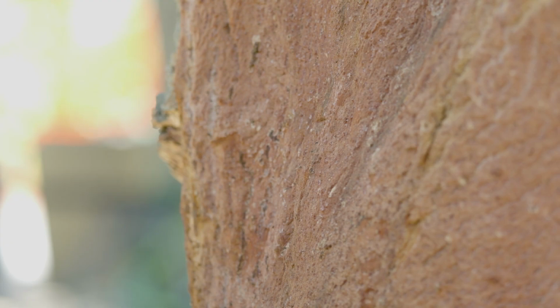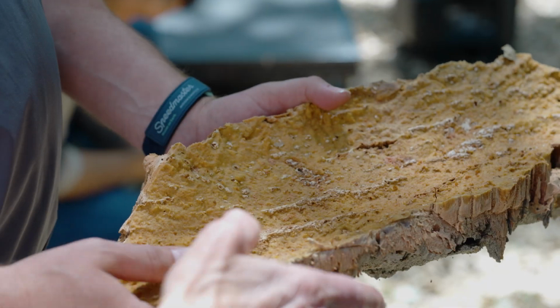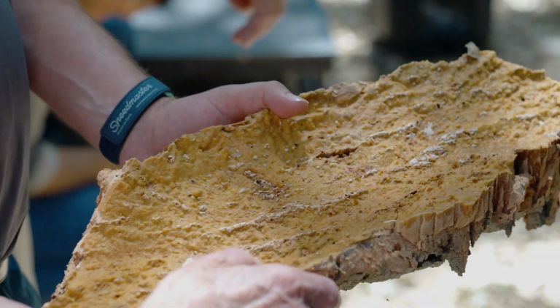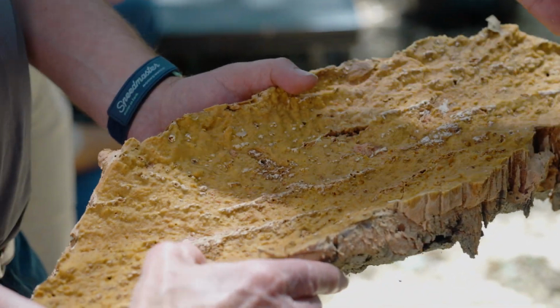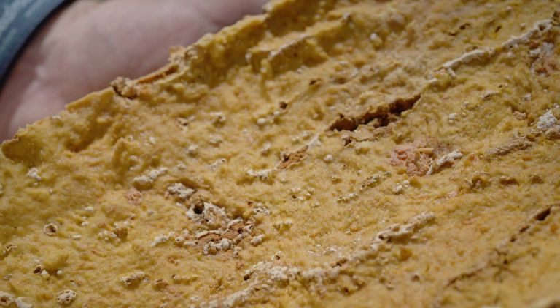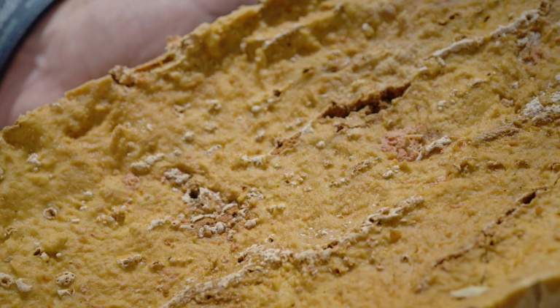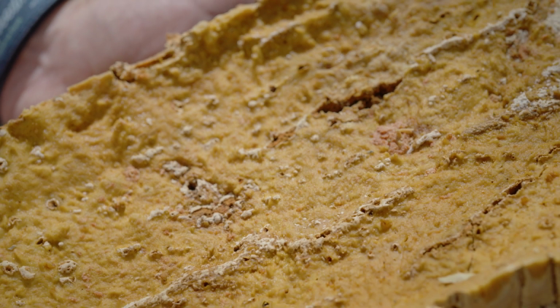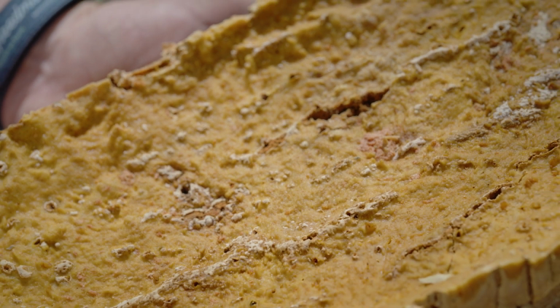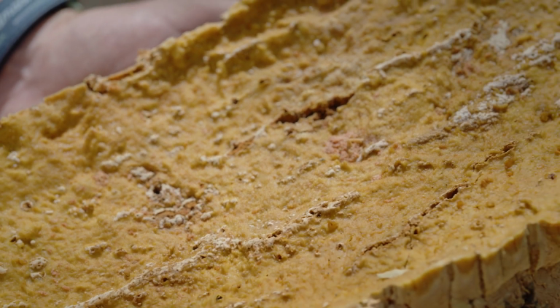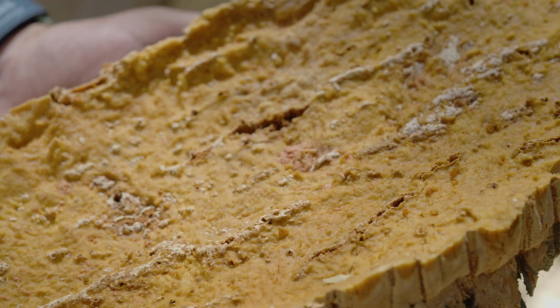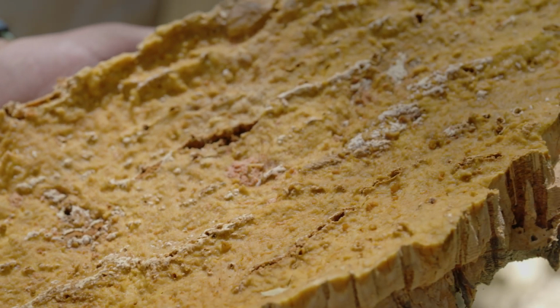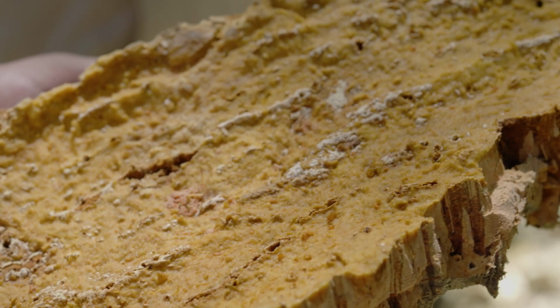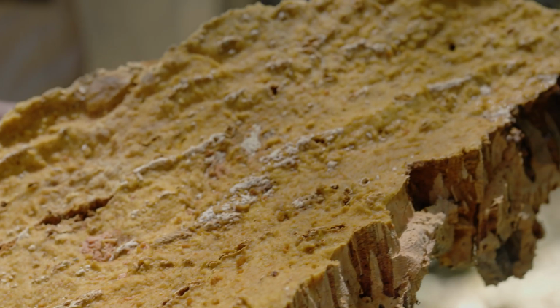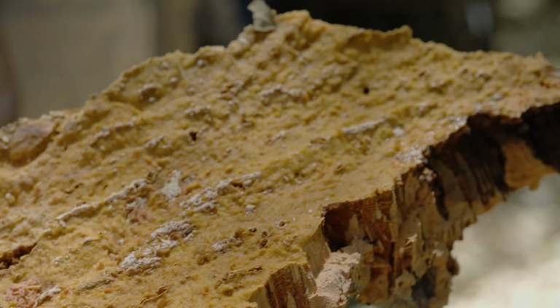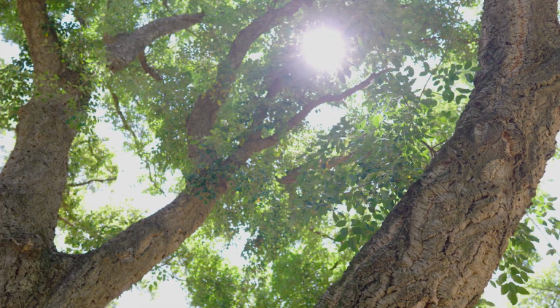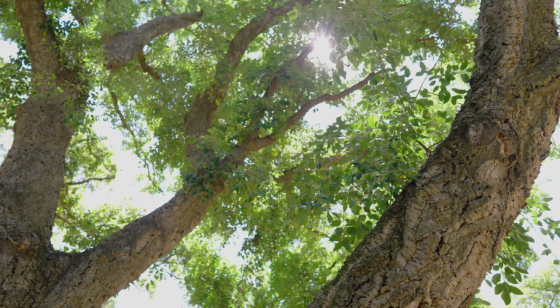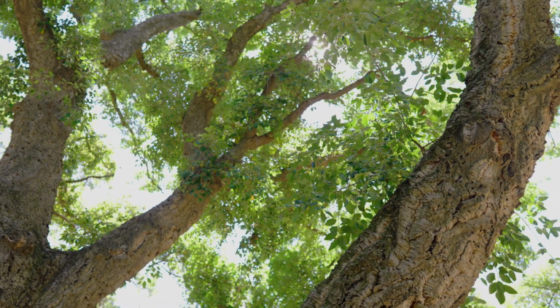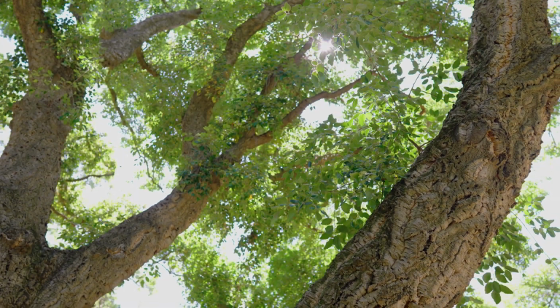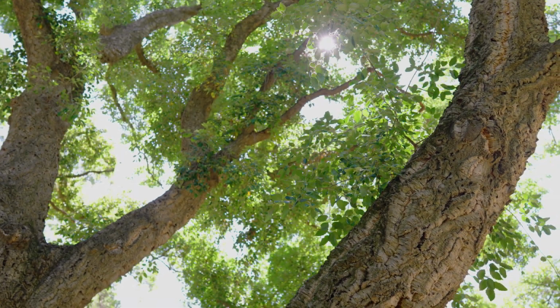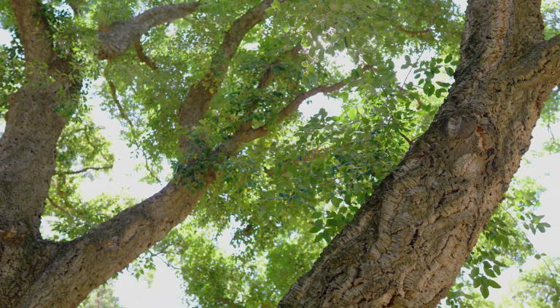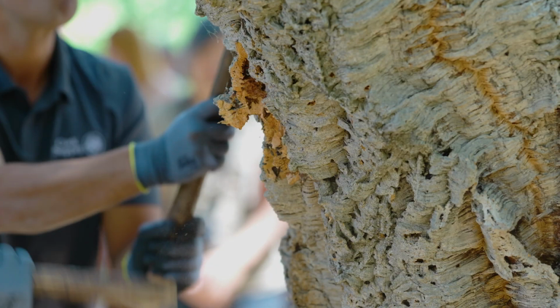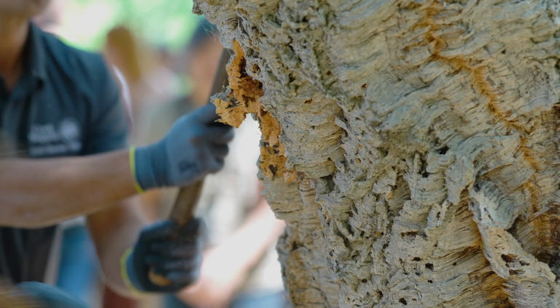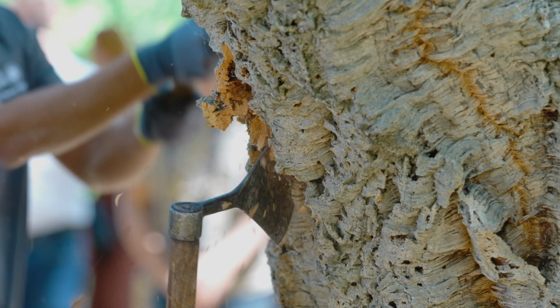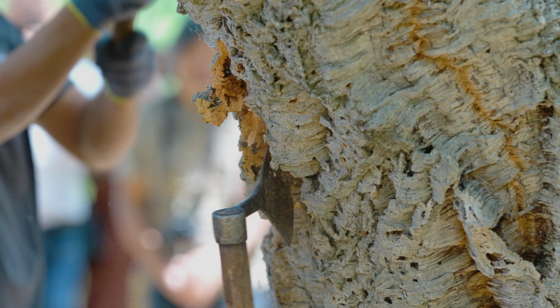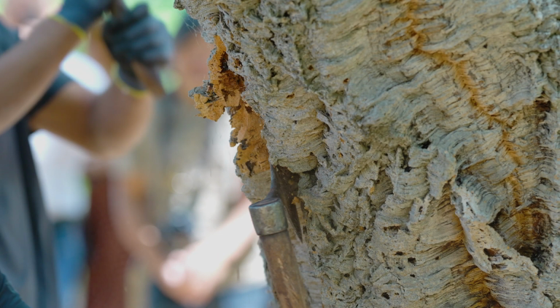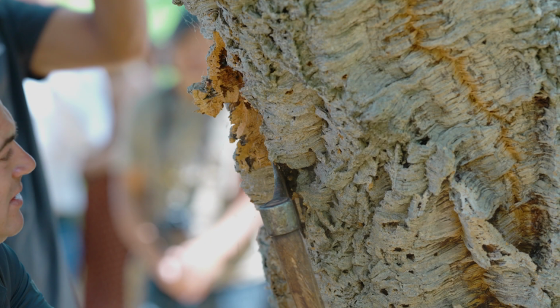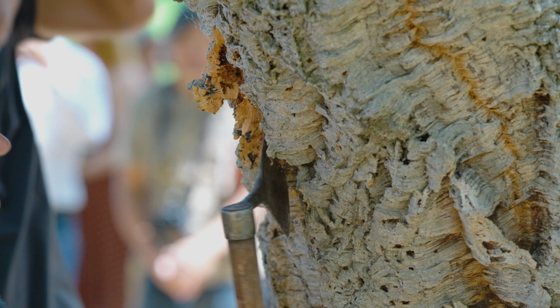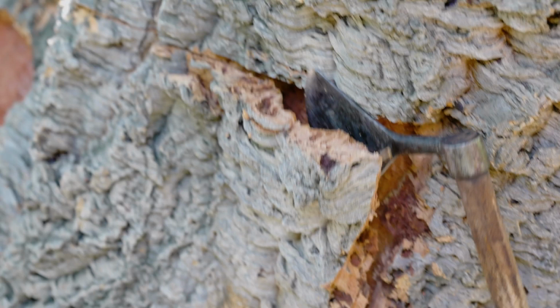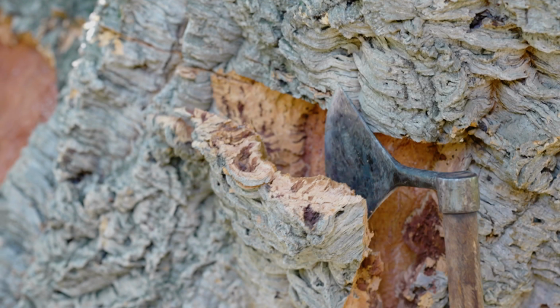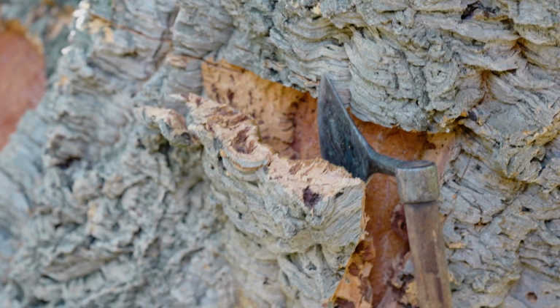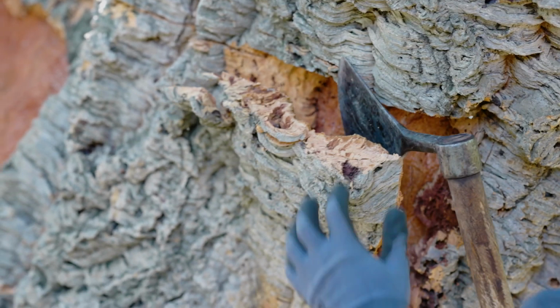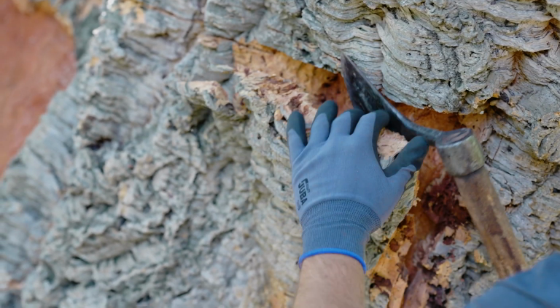Feel how wet it is on the inside. These trees are actually 83 years old, and this is the first time they have ever had their bark harvested.